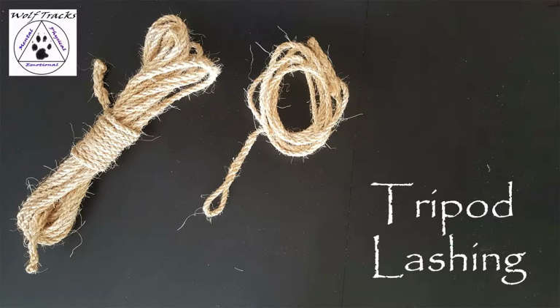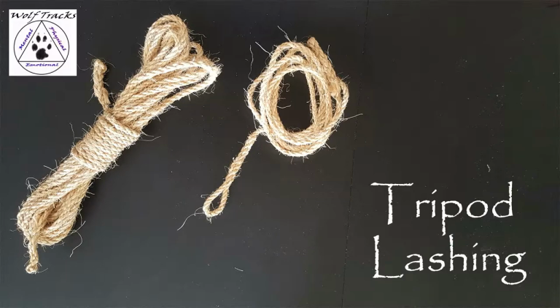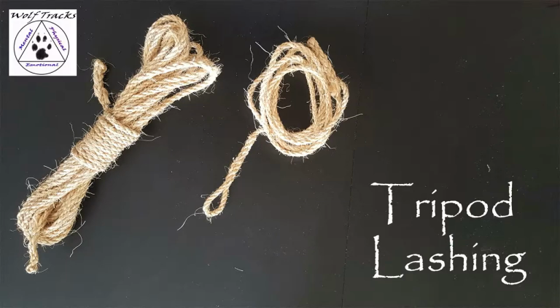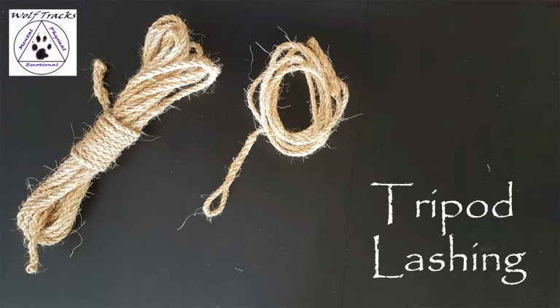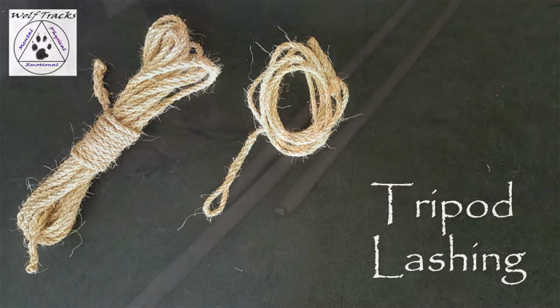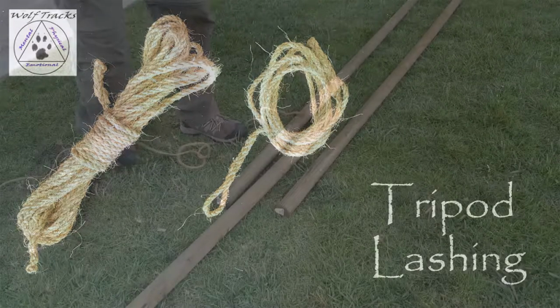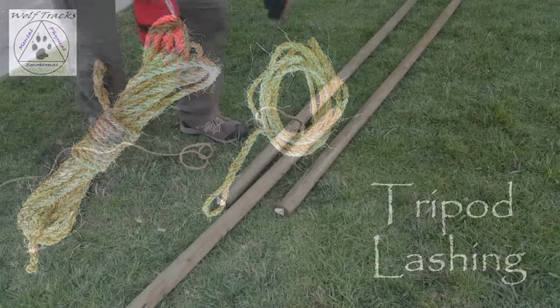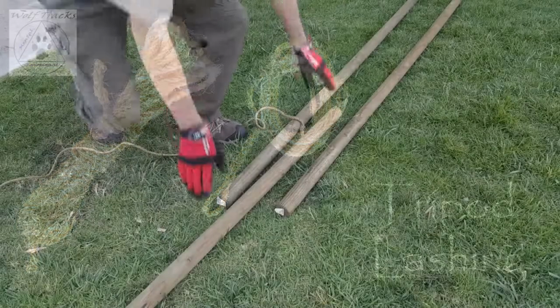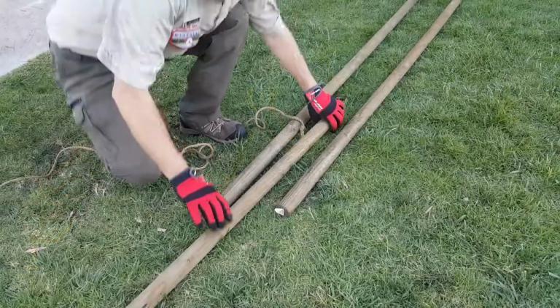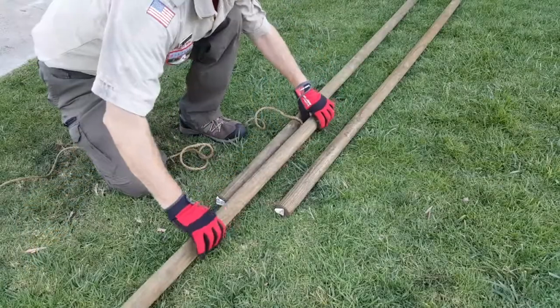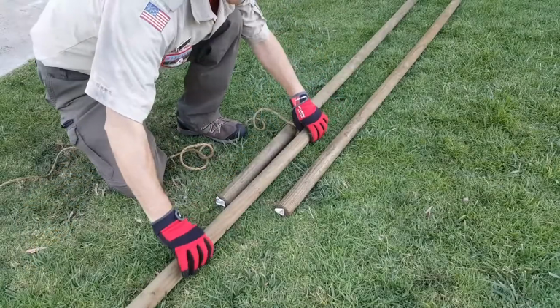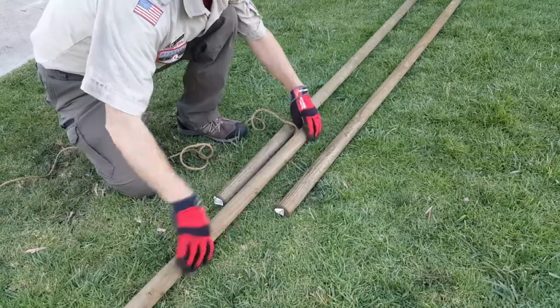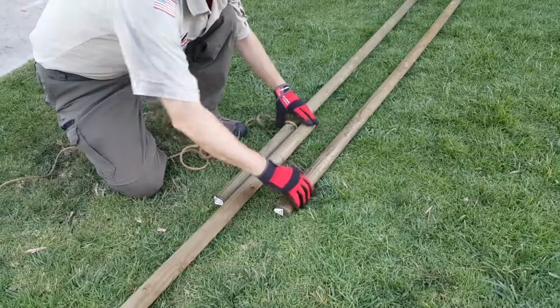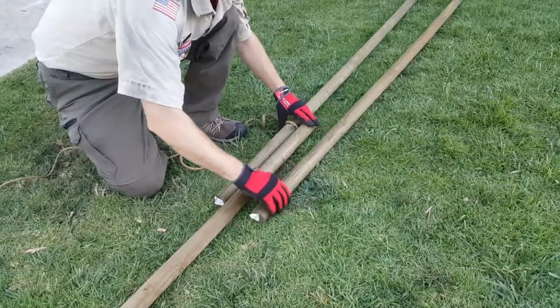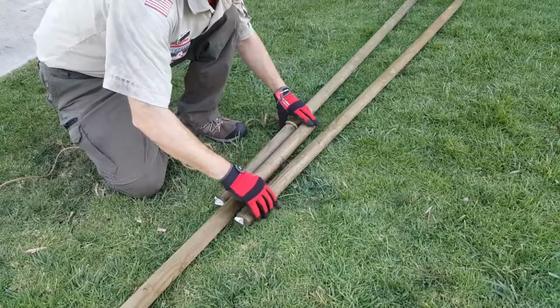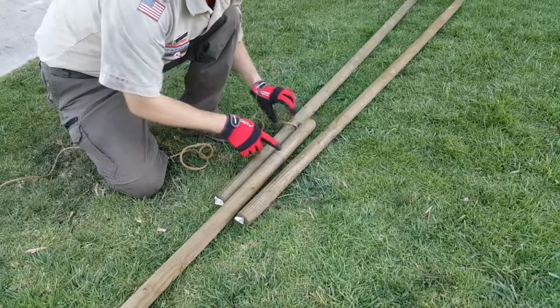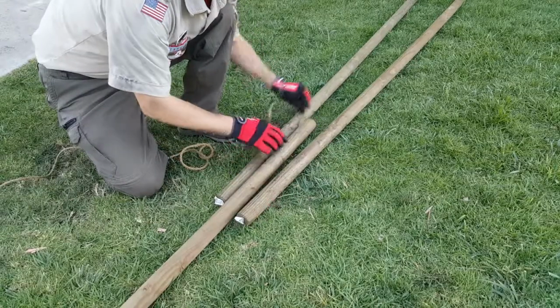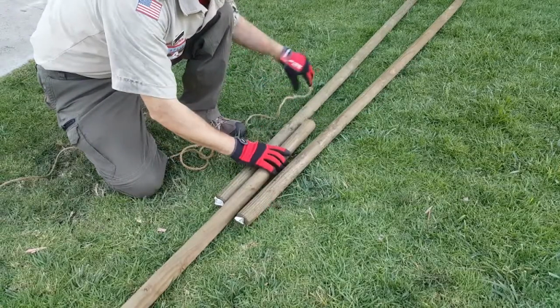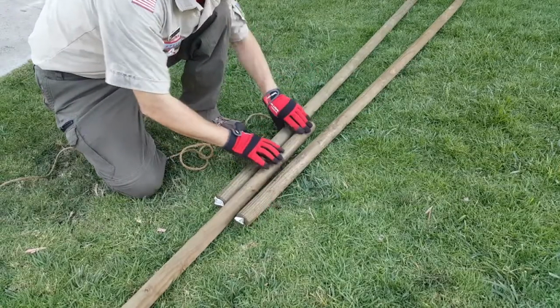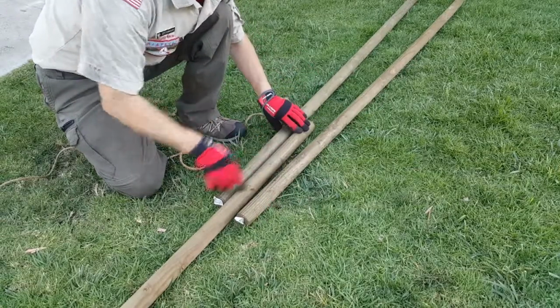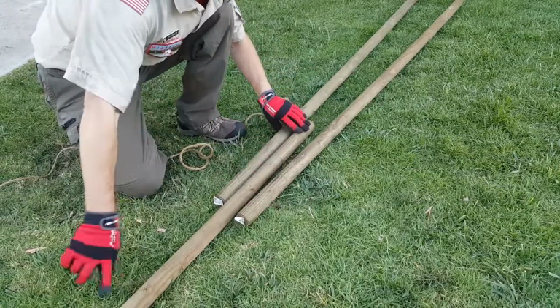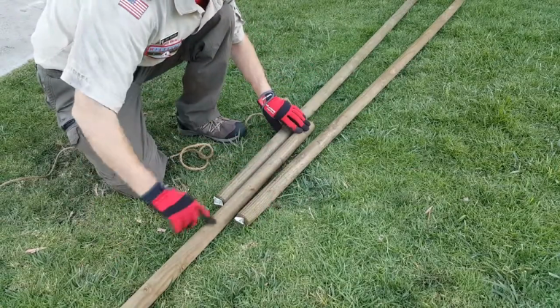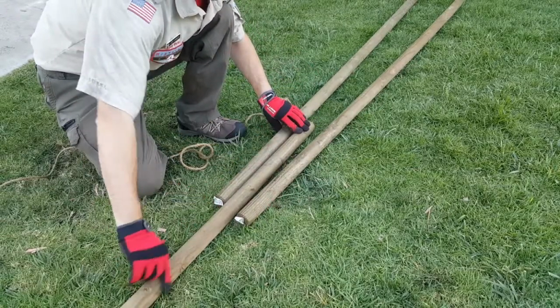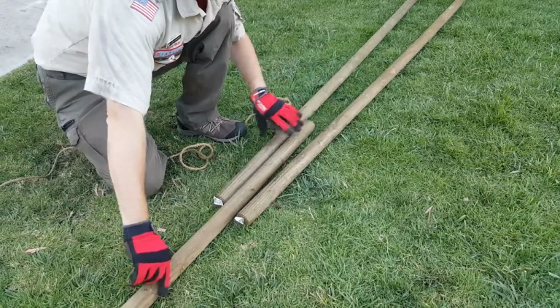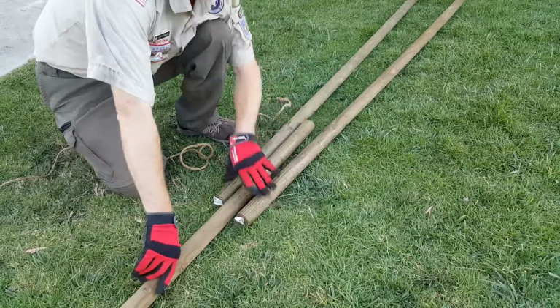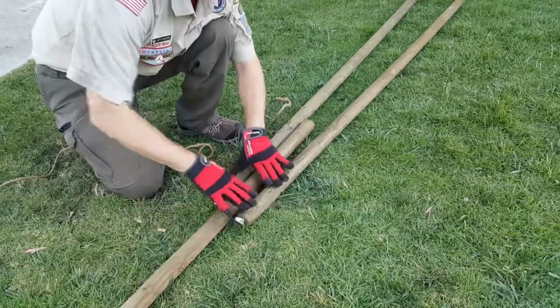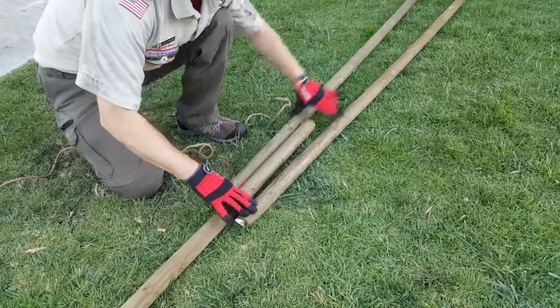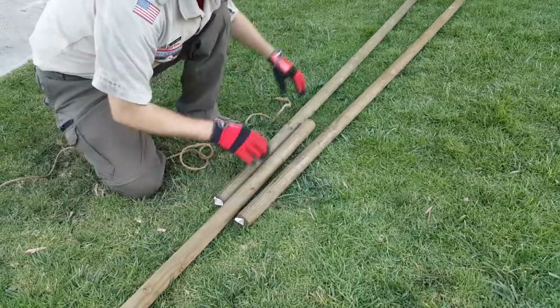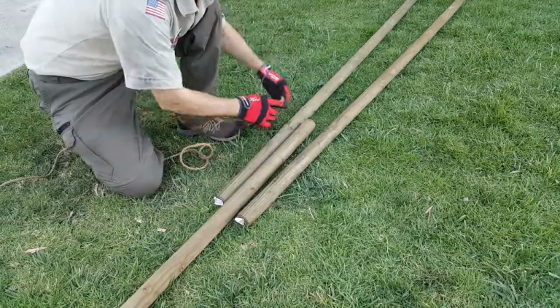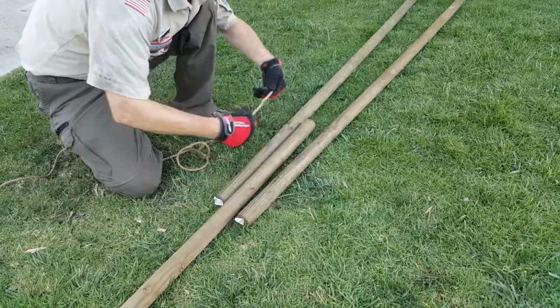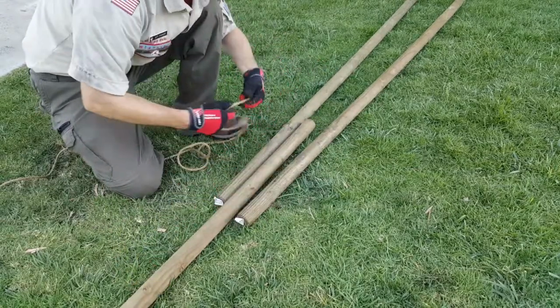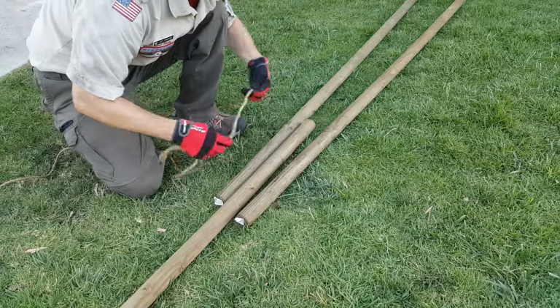The tripod lashing starts with three poles. You want the center pole to go in one direction, and the two outer poles in the other.